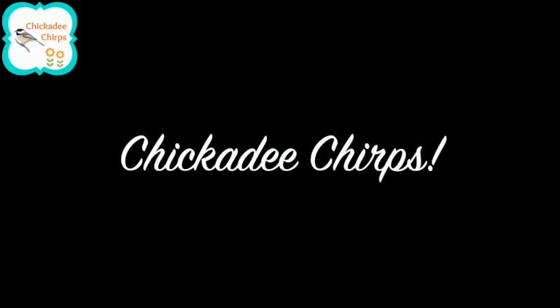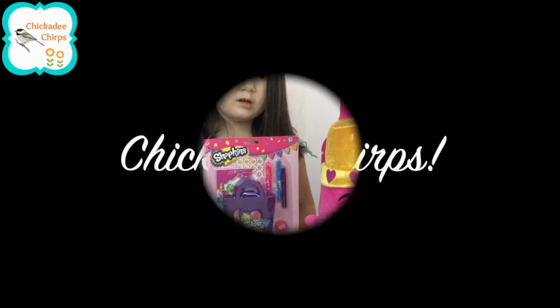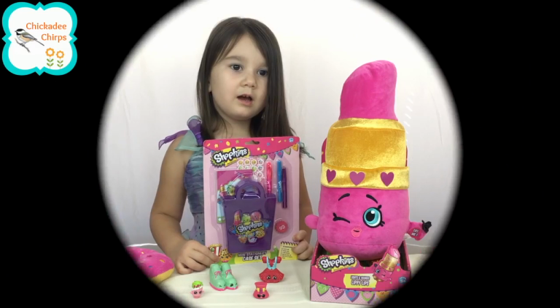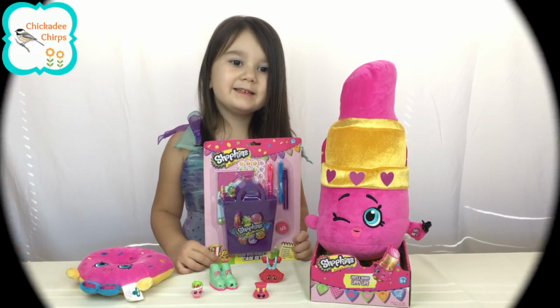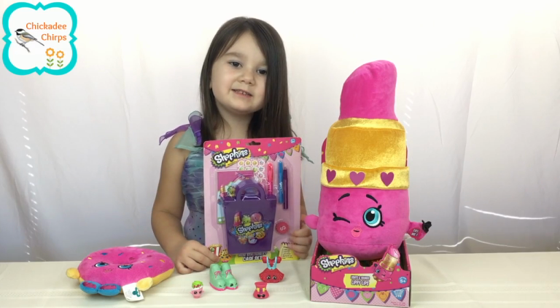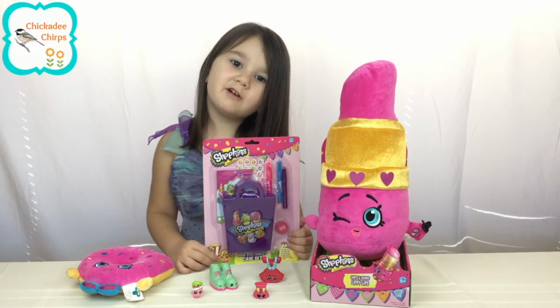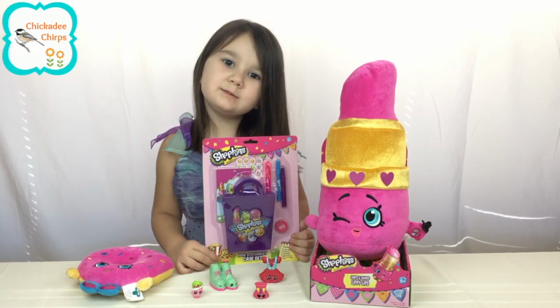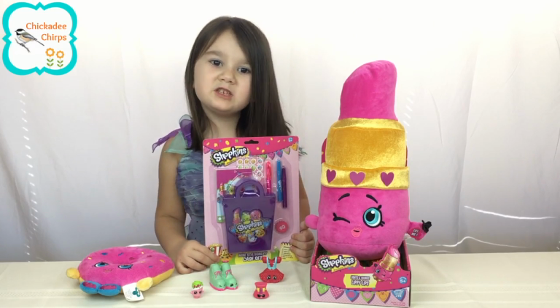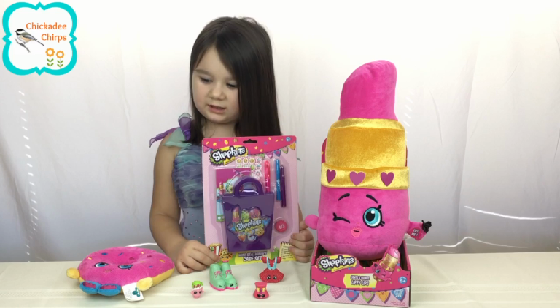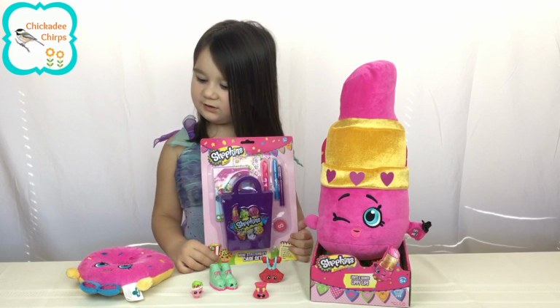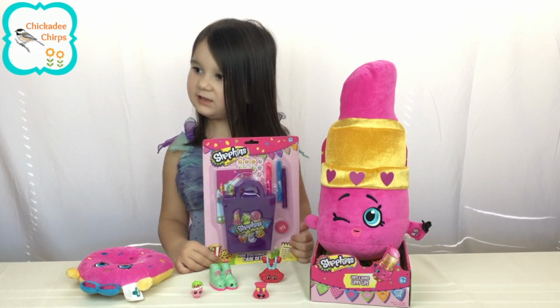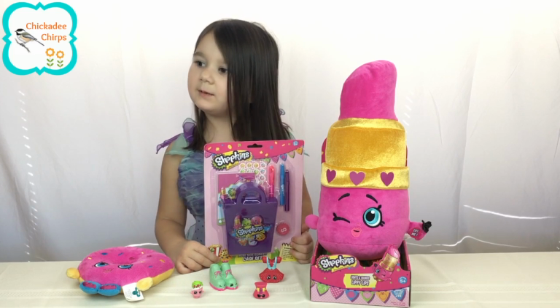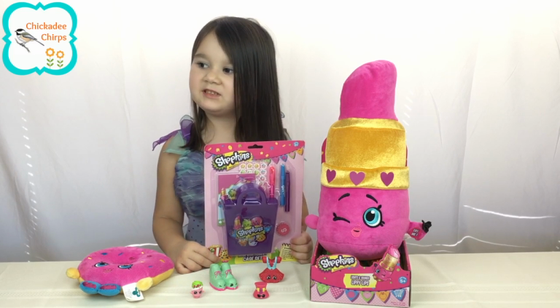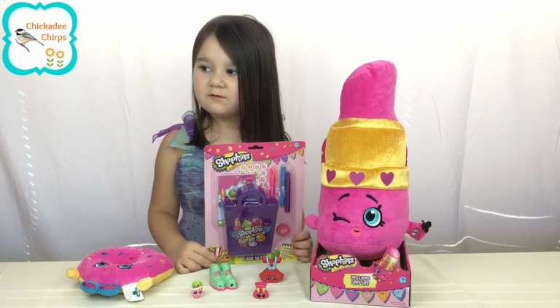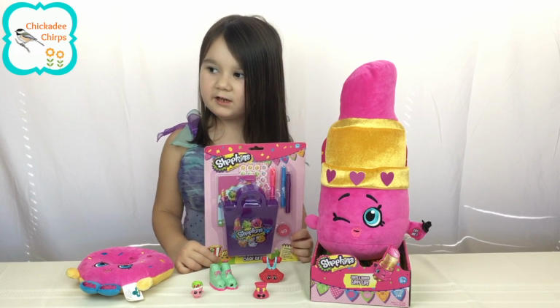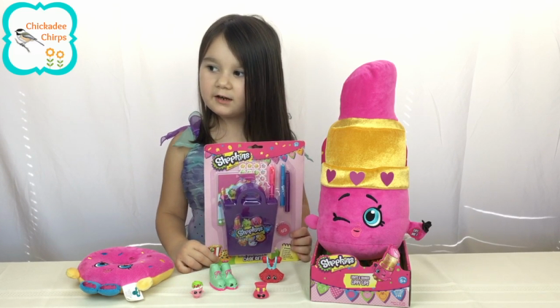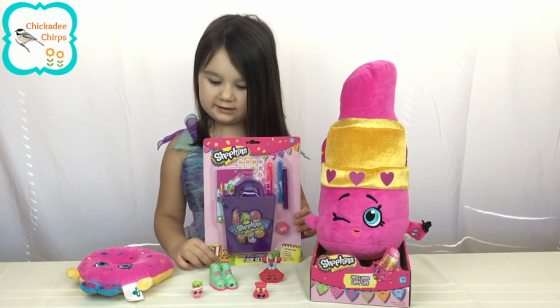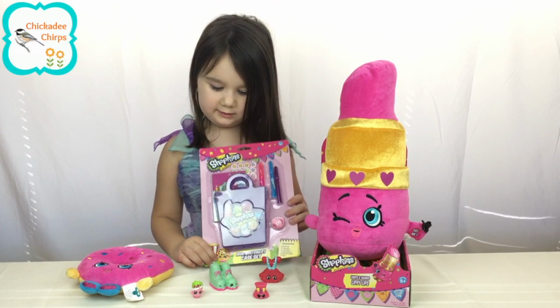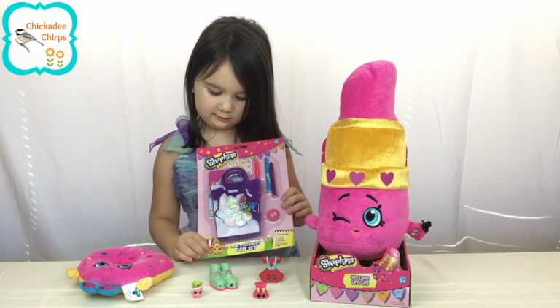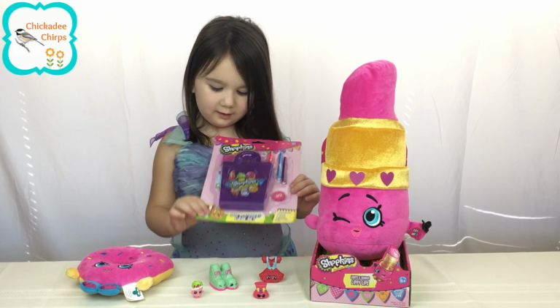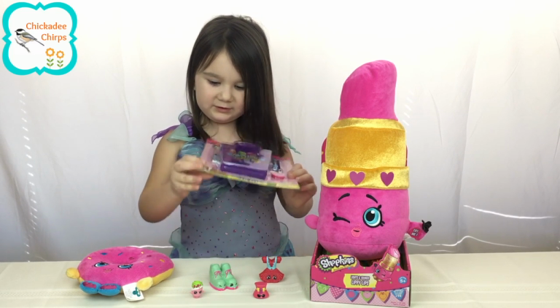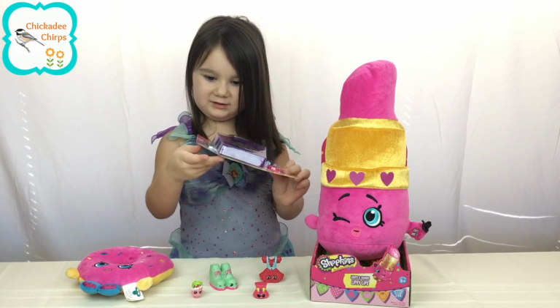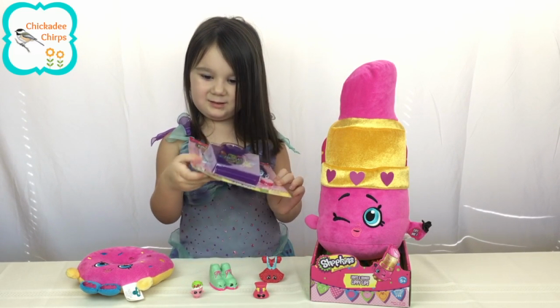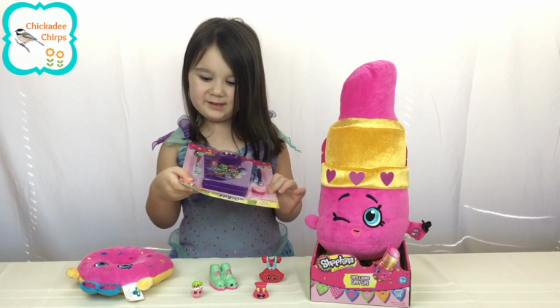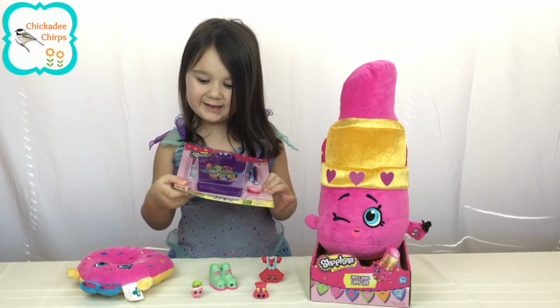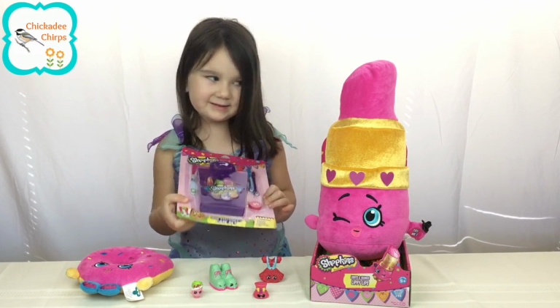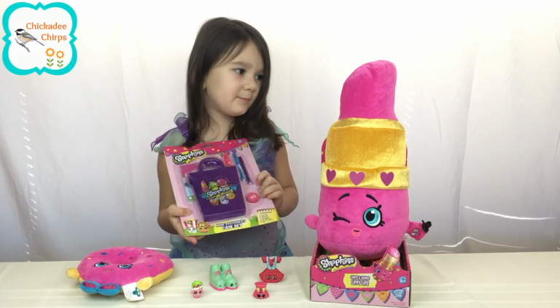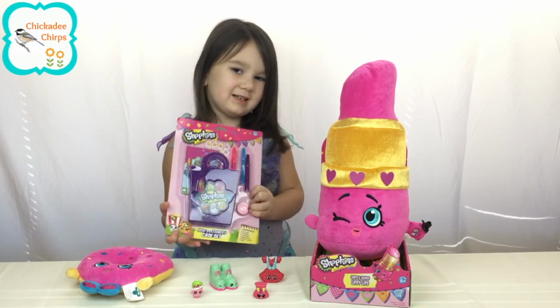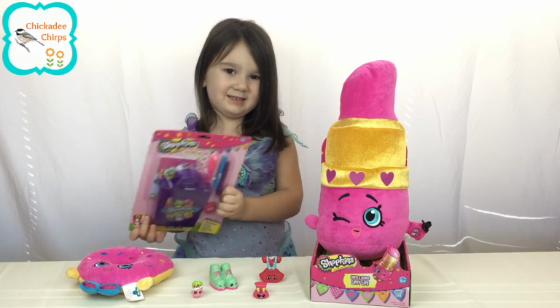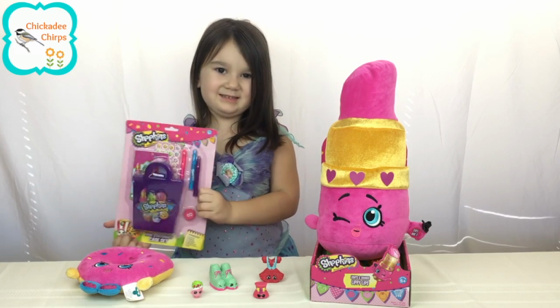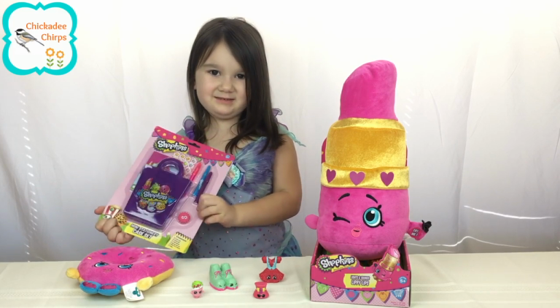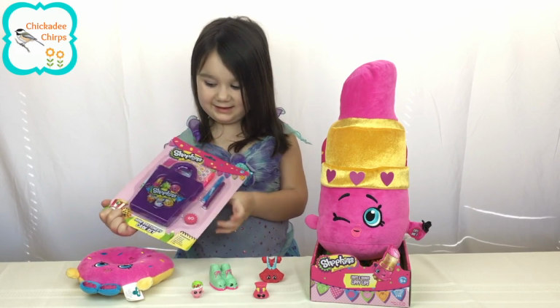Hi kids and welcome to Tip of the Clips. We are here to open some nice outfits today.